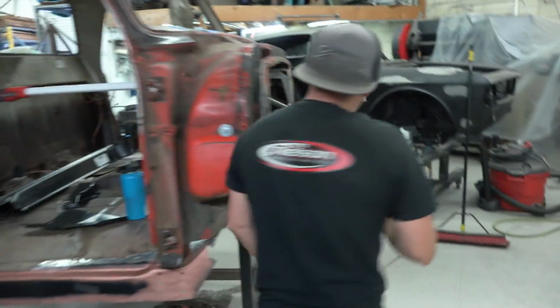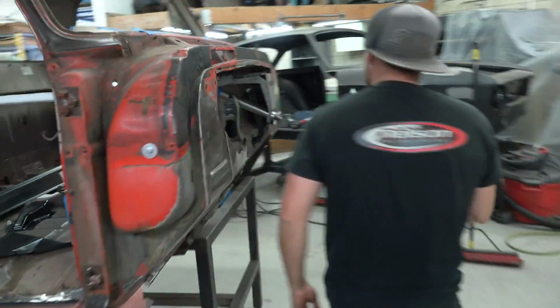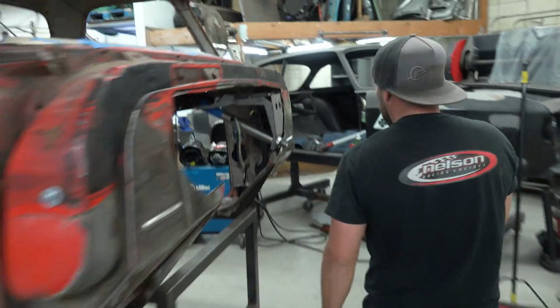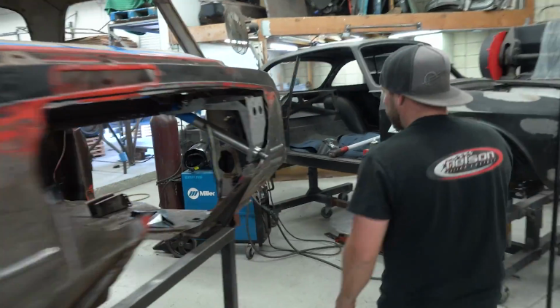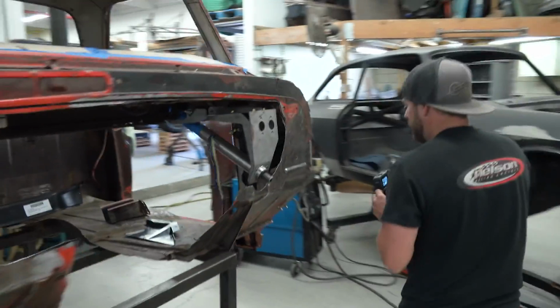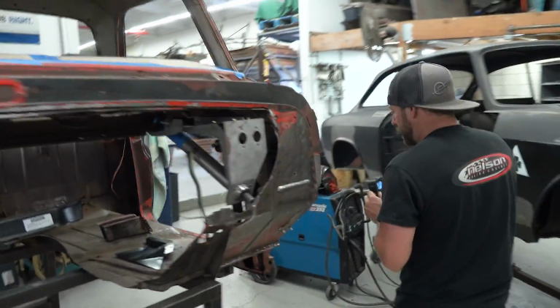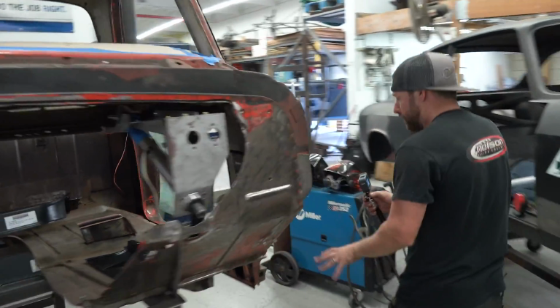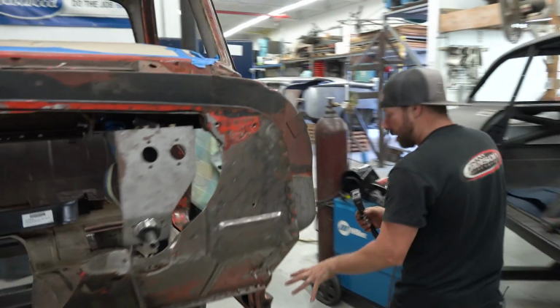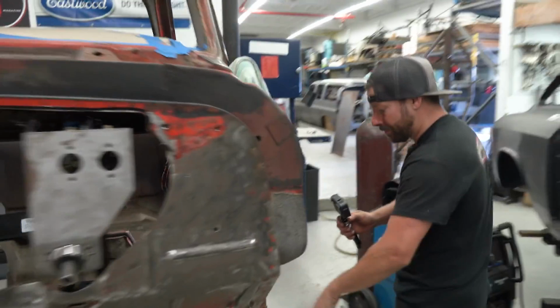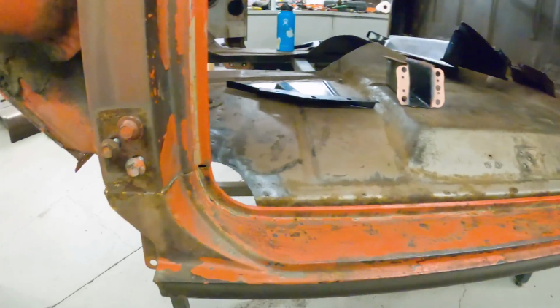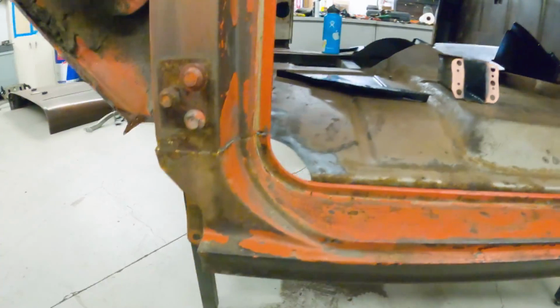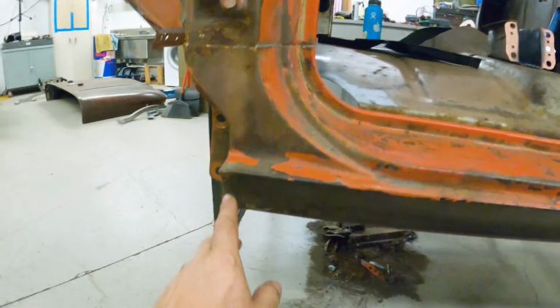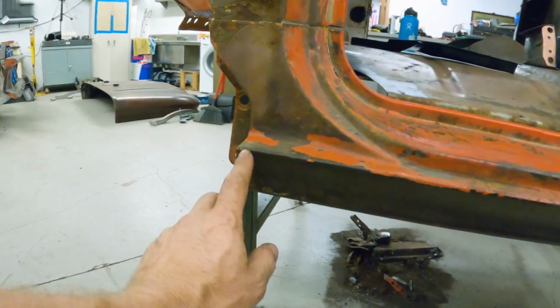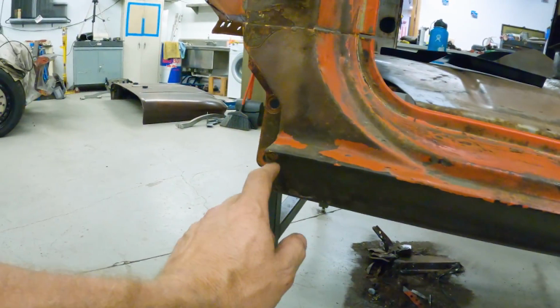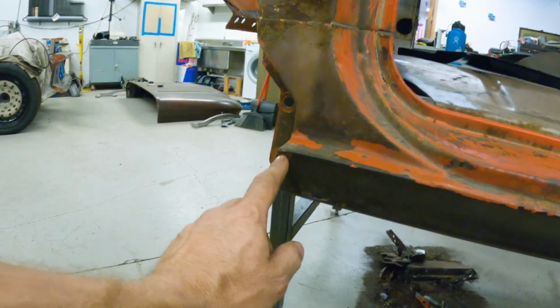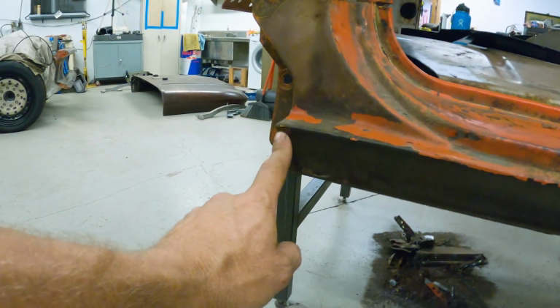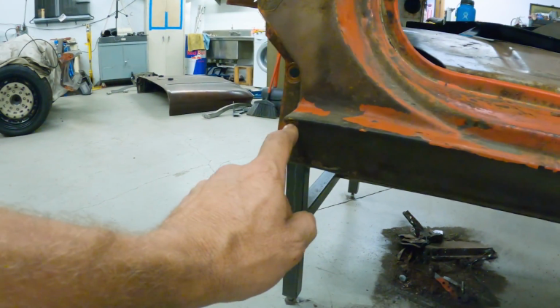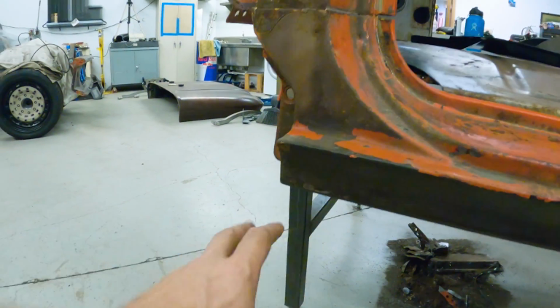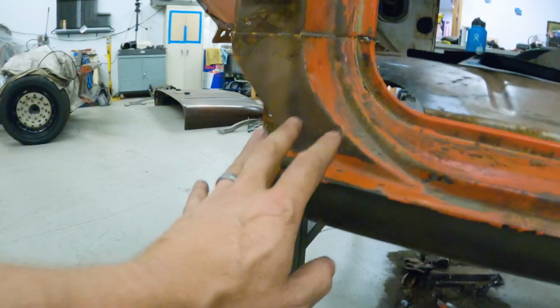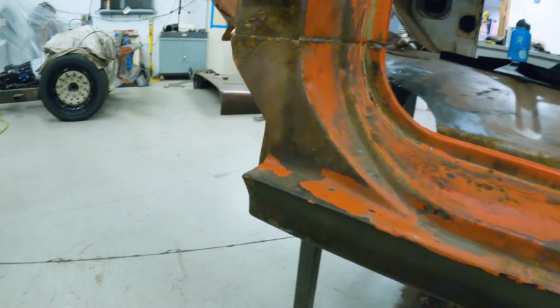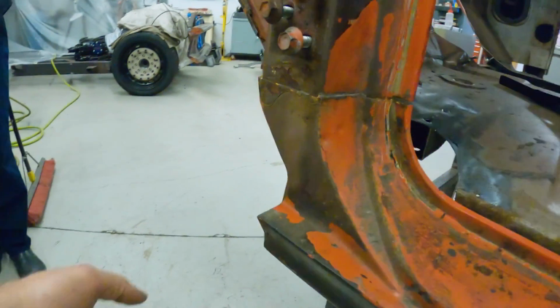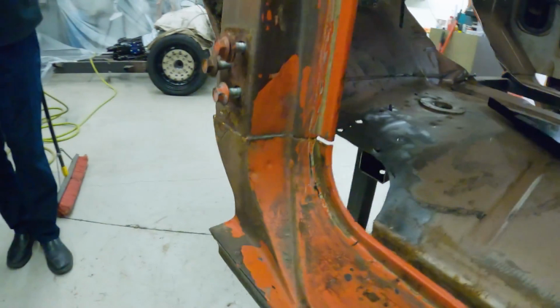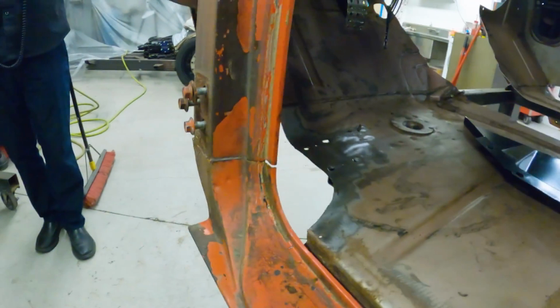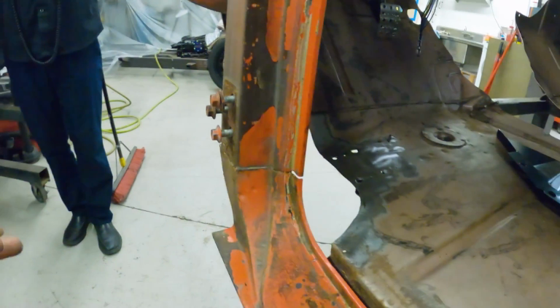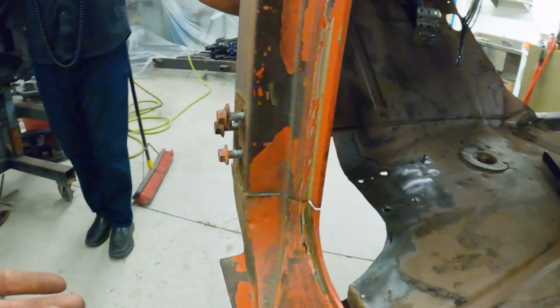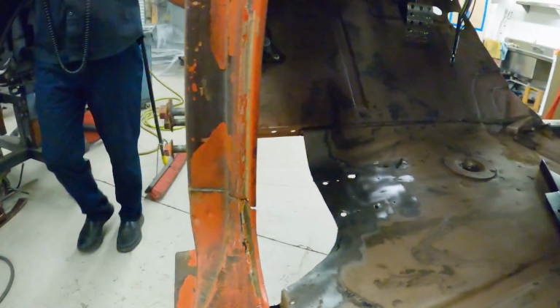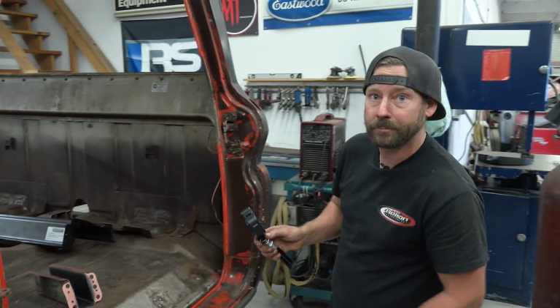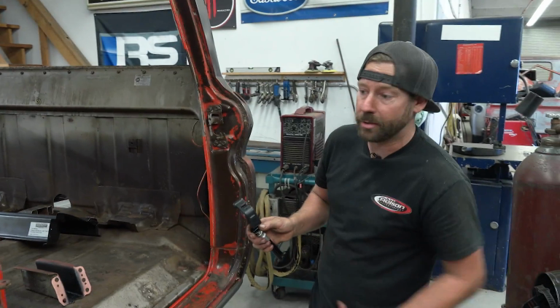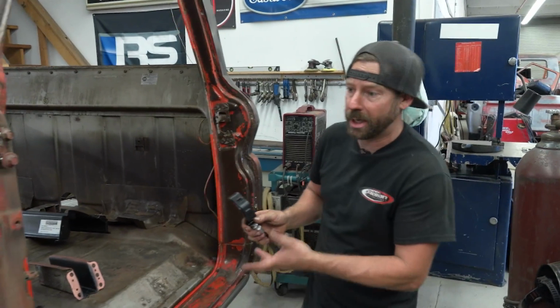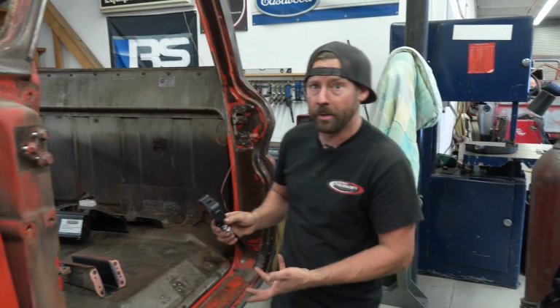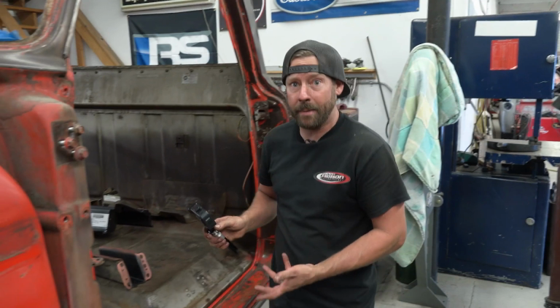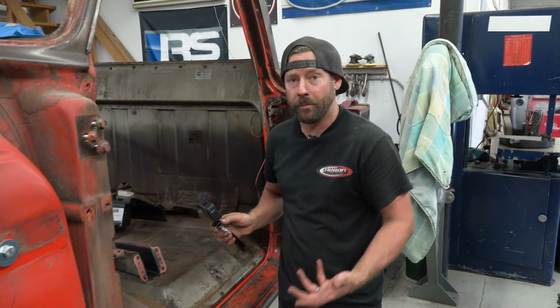The rocker isn't bad — there's a little bit of surface rust here, but it's not structural. So we're leaving it since it is Lockjaw. That's what we have done on the cab so far.